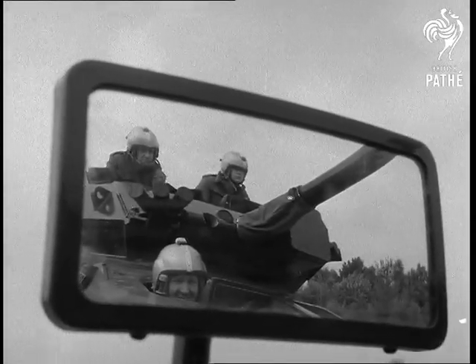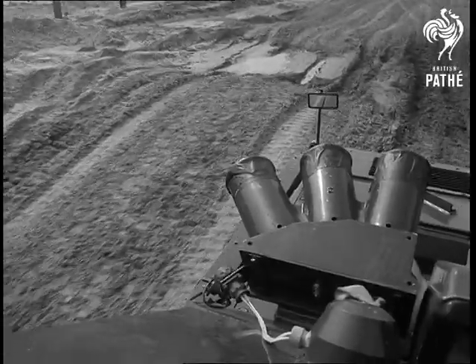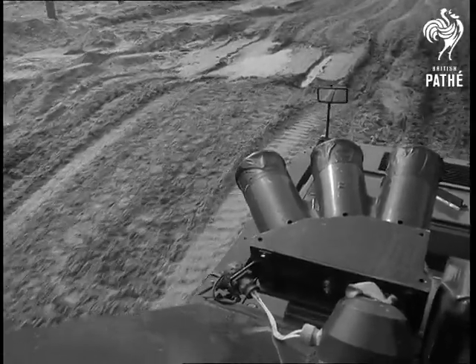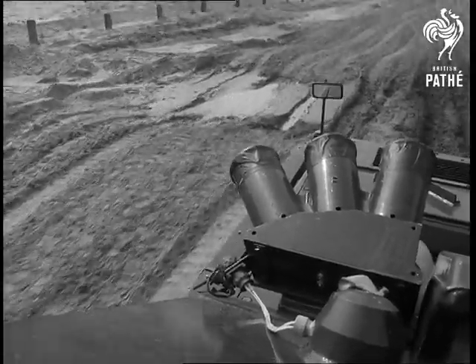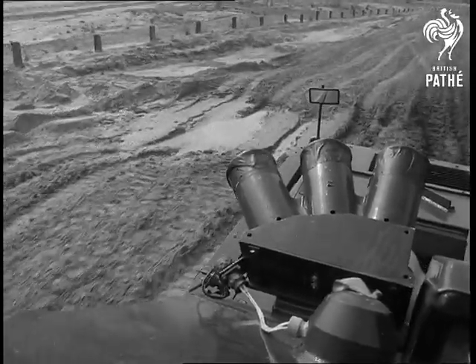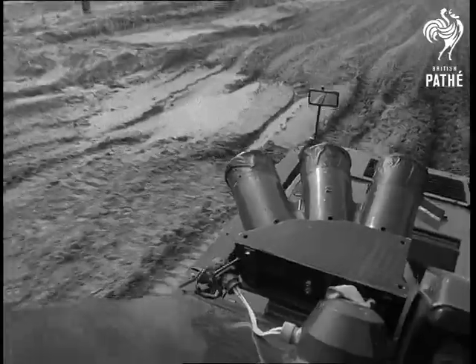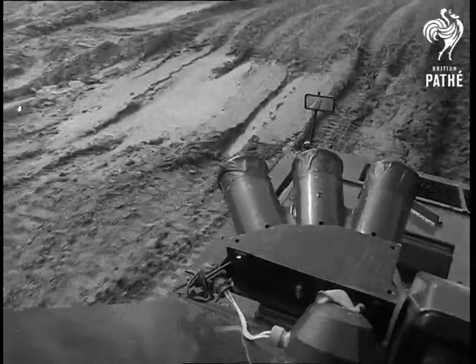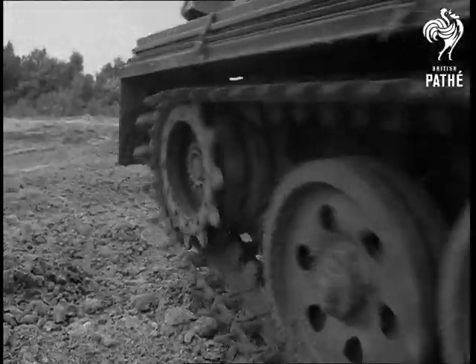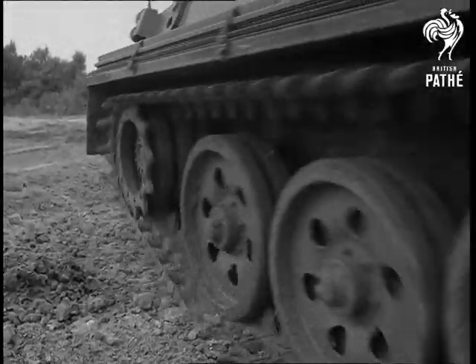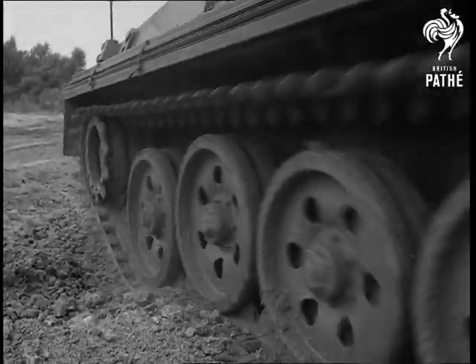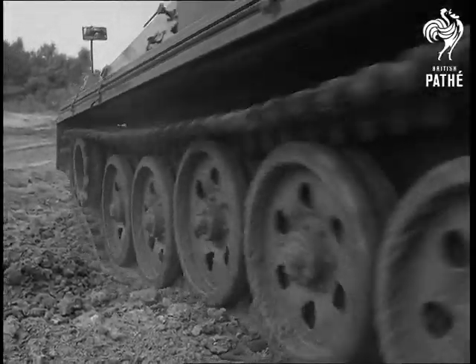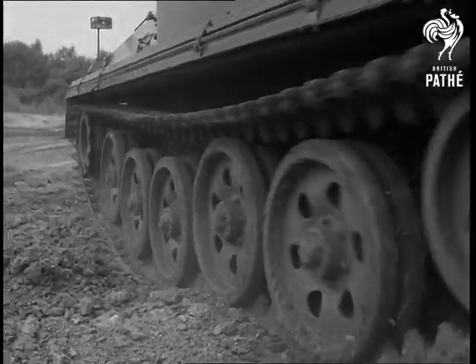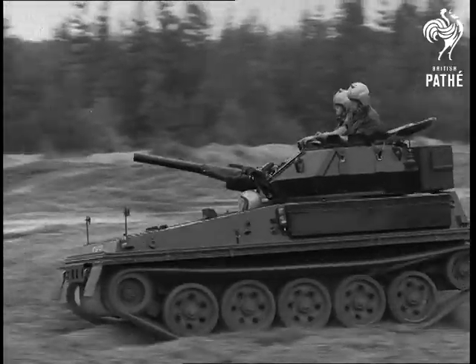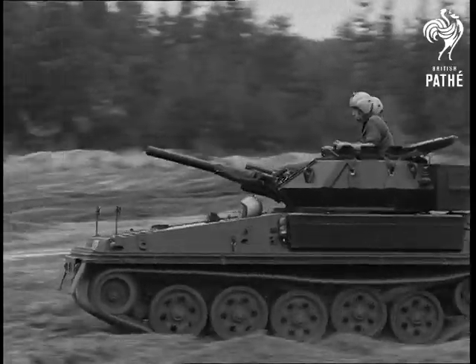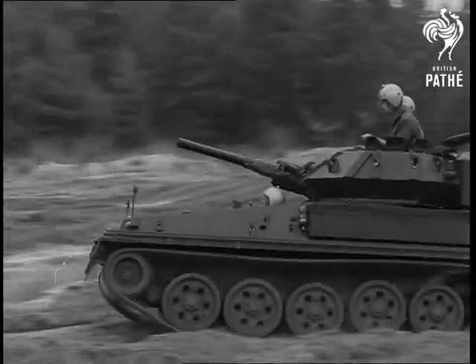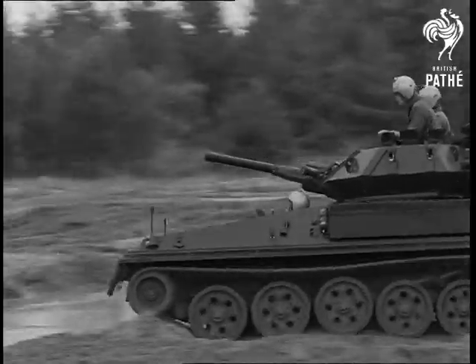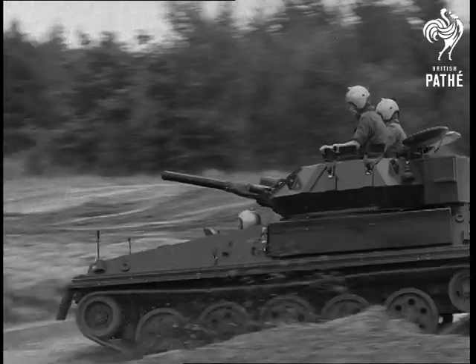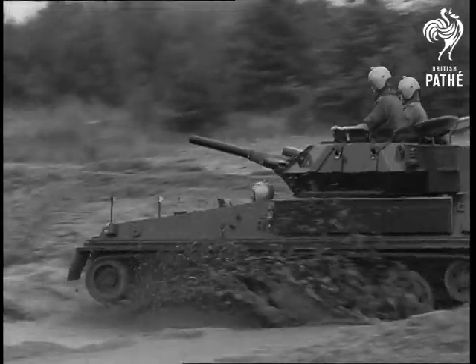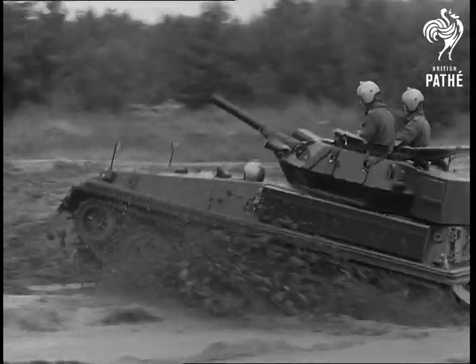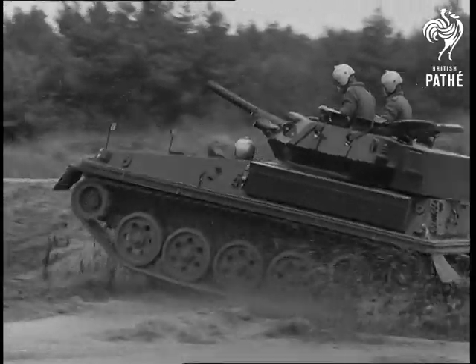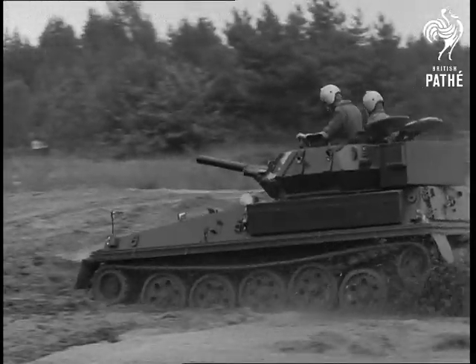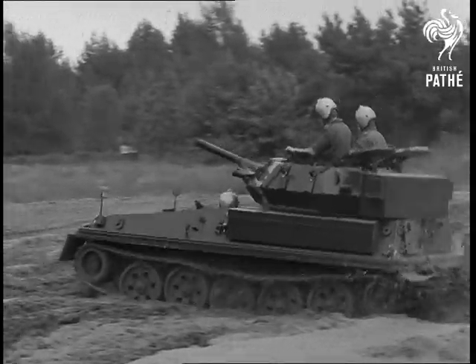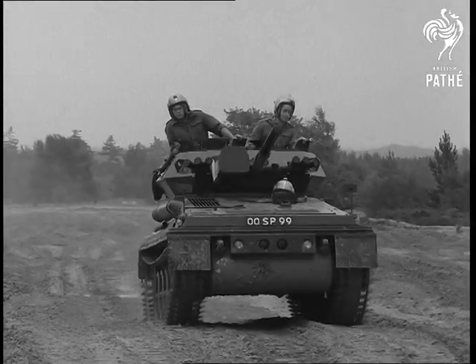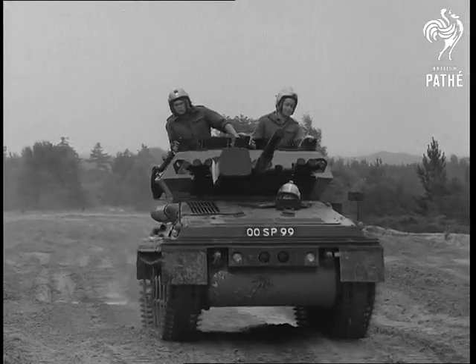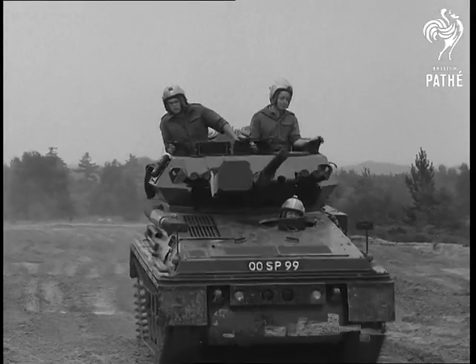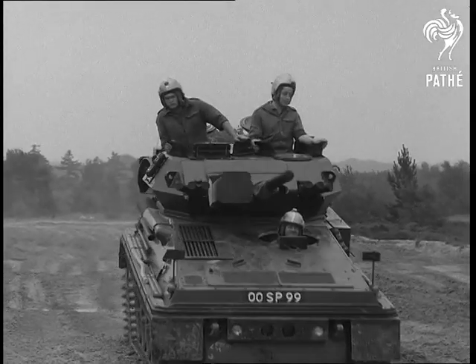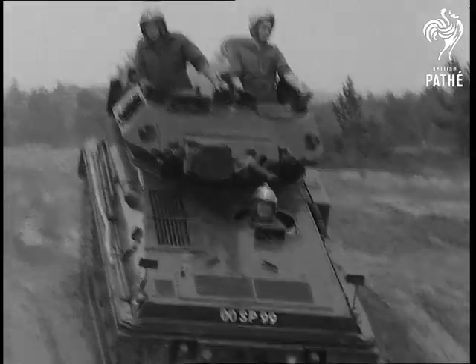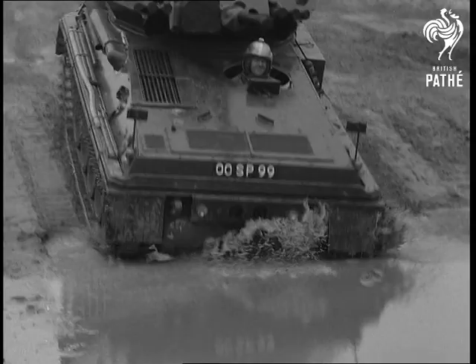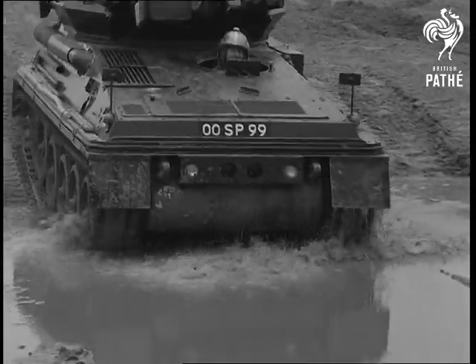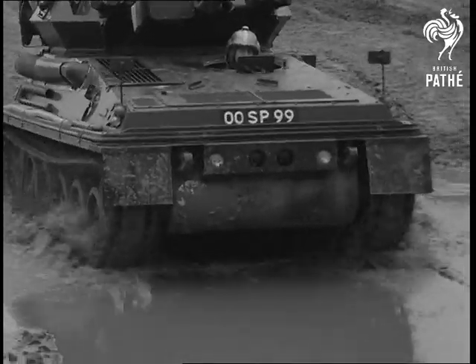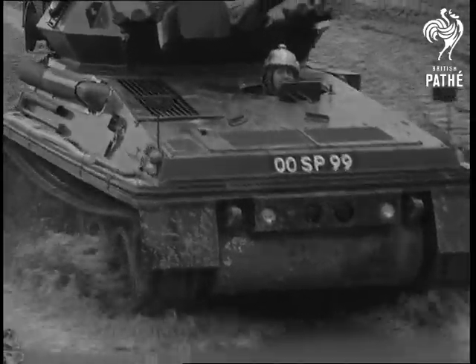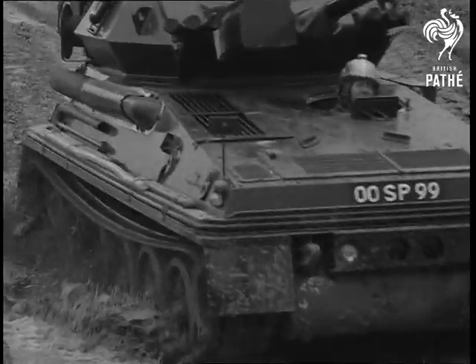Because of its lightness, the Scorpion is a real go-get-em vehicle, able to cross terrain where conventionally built track layers would get bogged down. In addition, its lightweight construction makes it easily transportable by air — the Army's first air-portable tank, in fact.